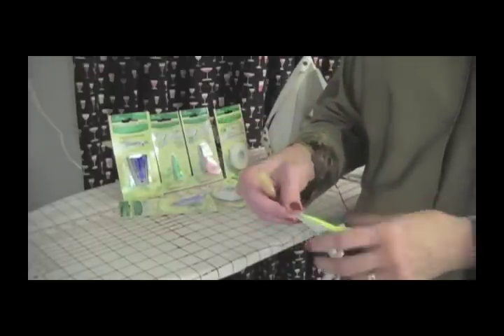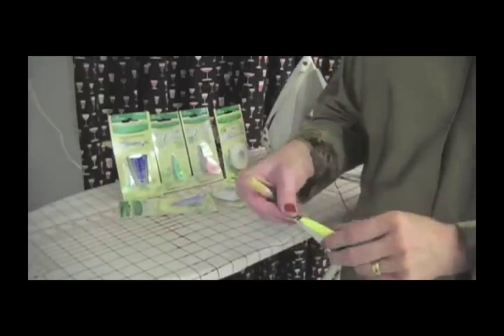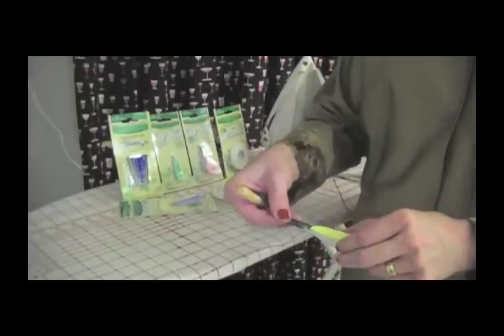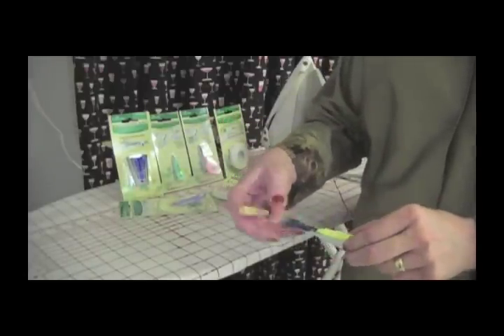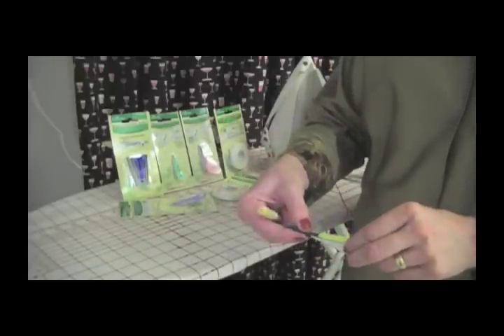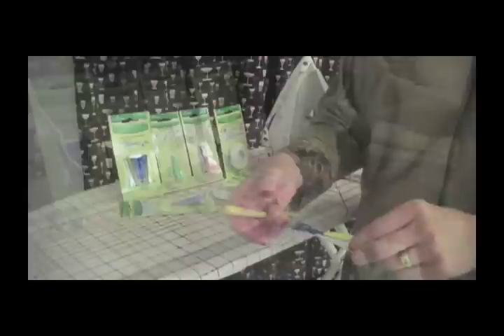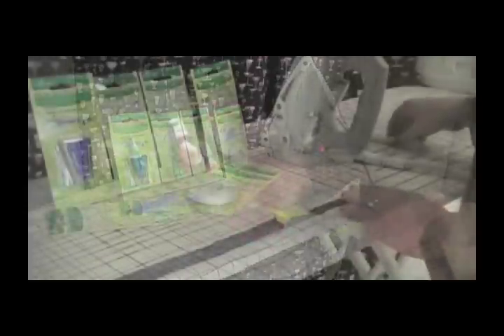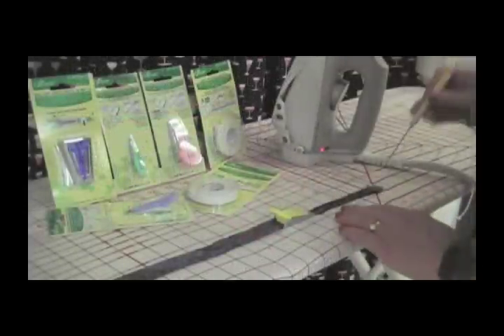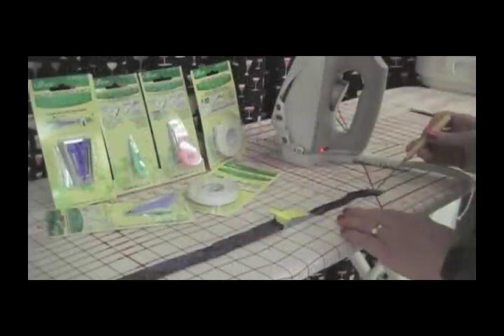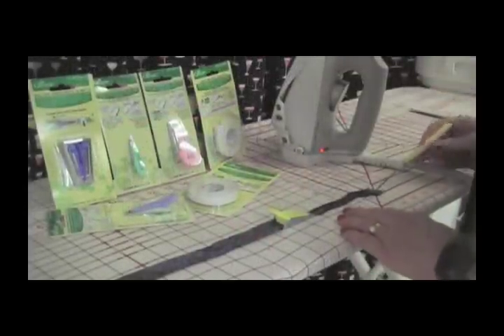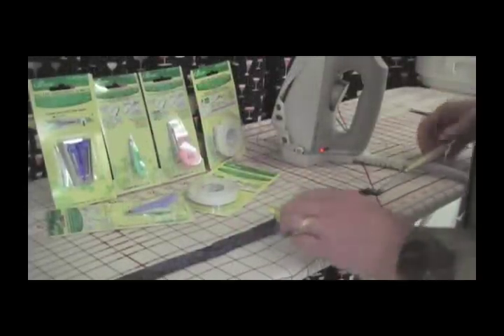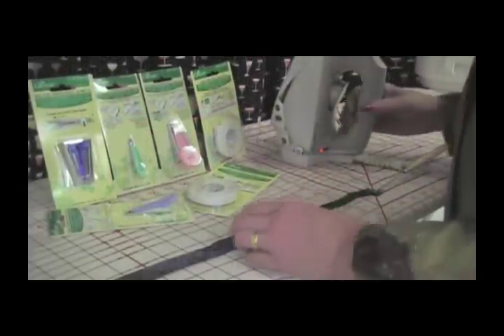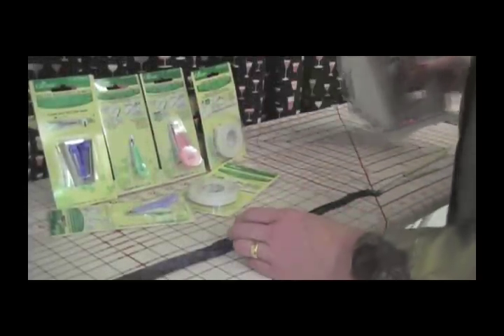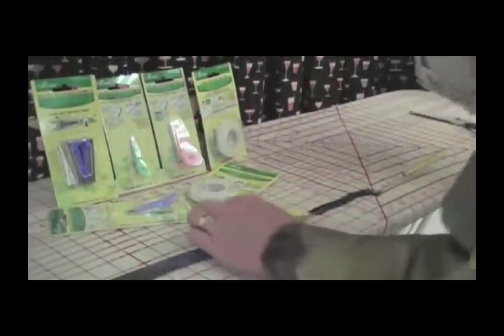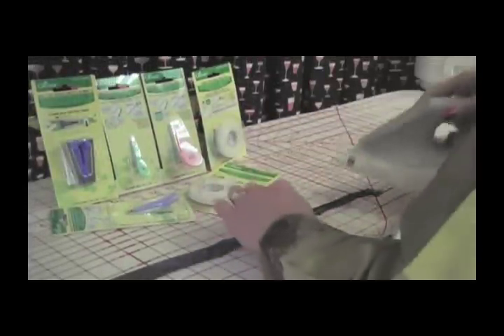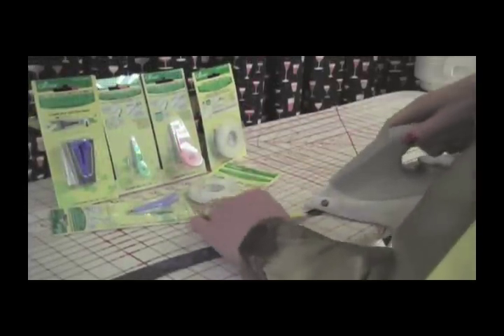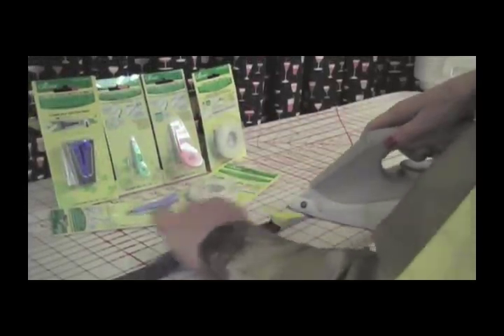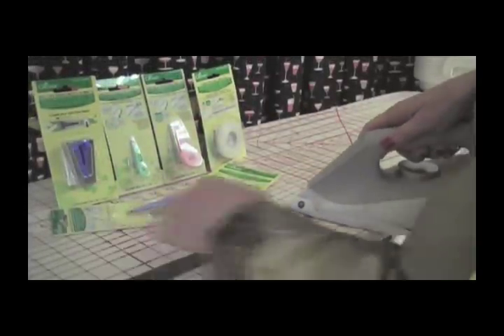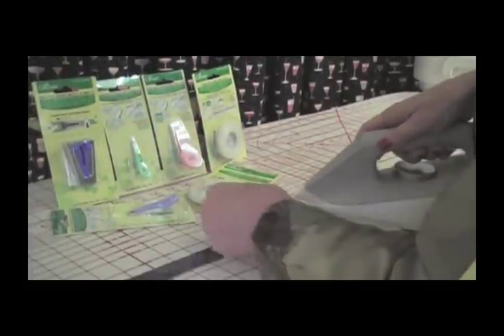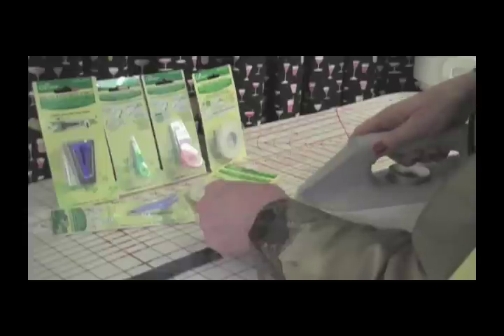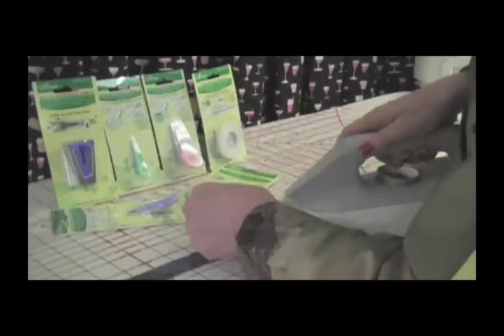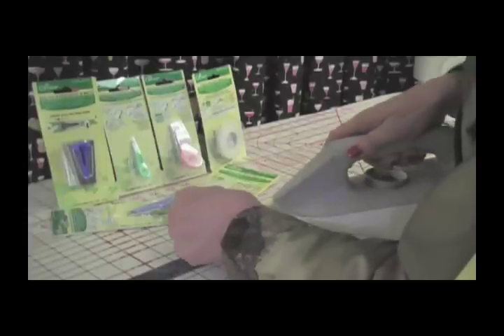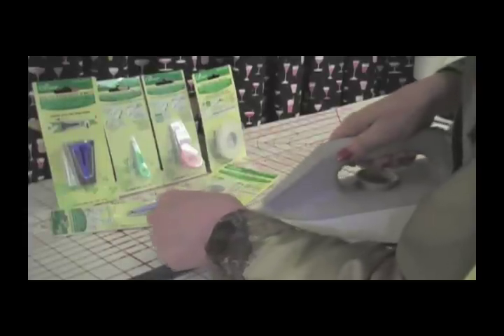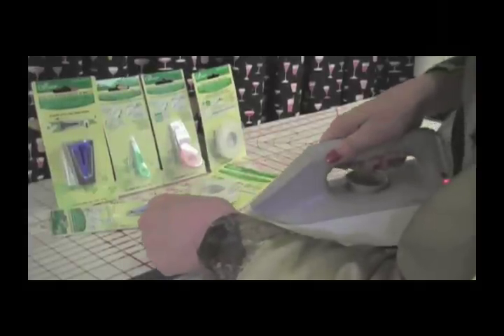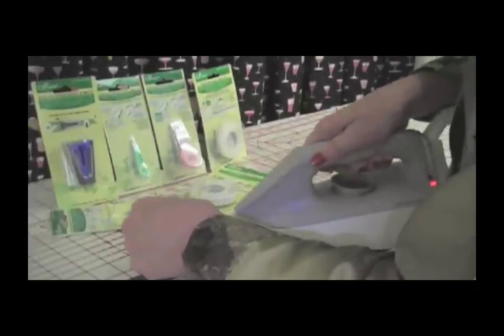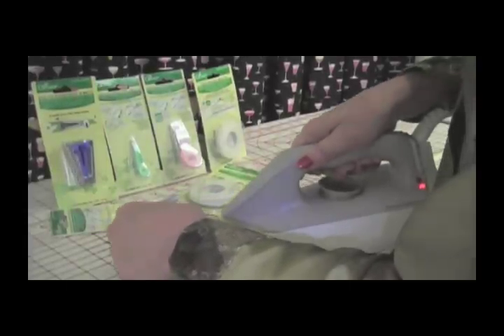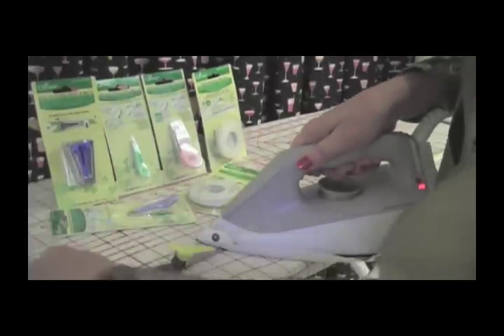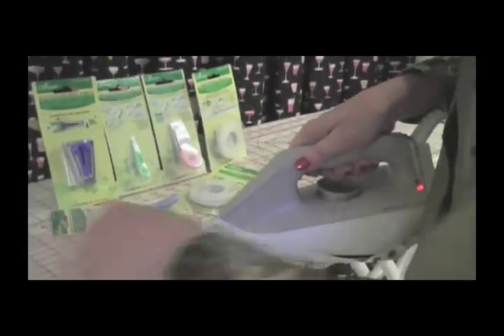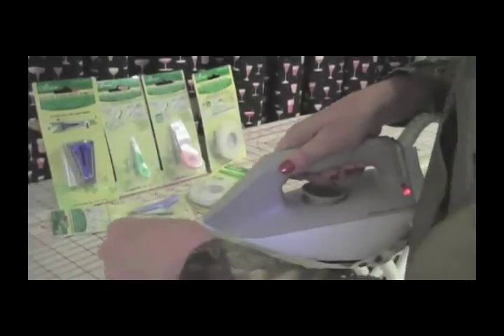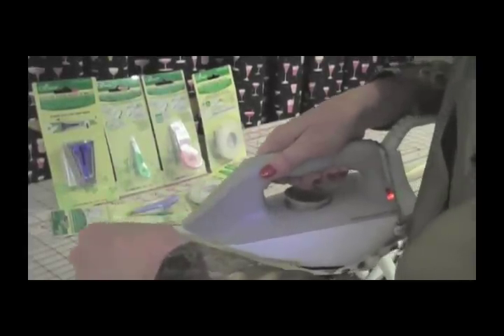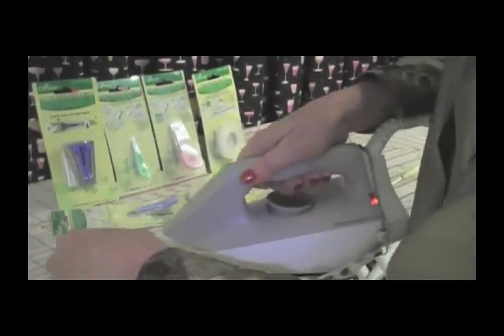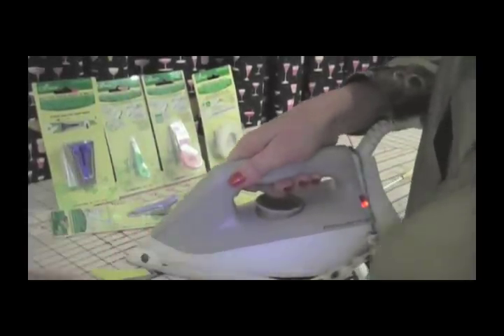They have a special slot for feeding in a fusible web so you can iron your tape to your projects. To set the creases of your bias tape, press your bias tape while gently sliding the tape maker down the length of your strip, being careful not to stretch it.